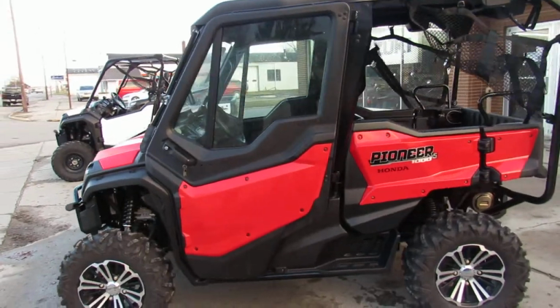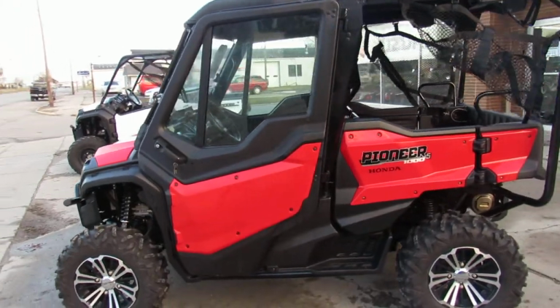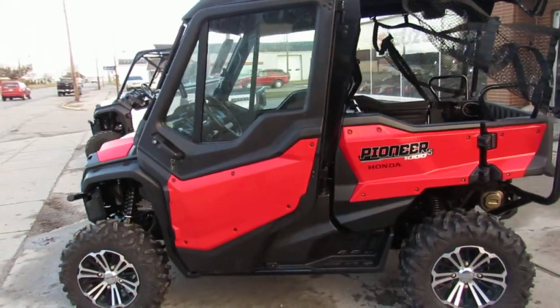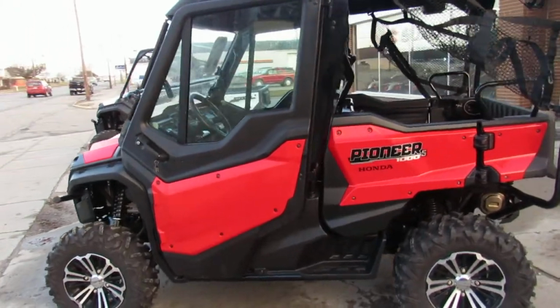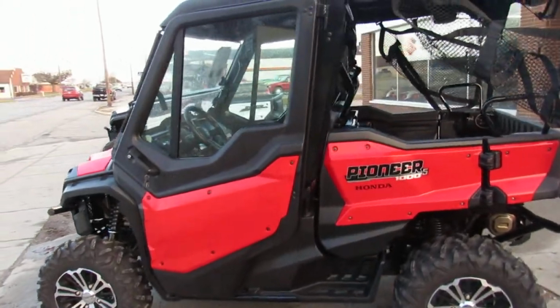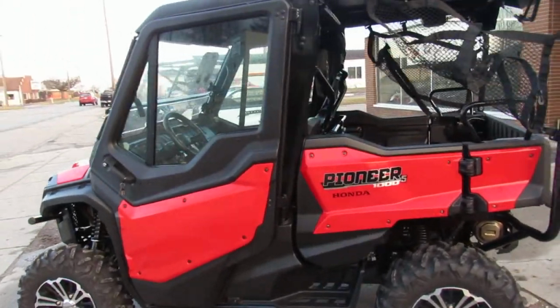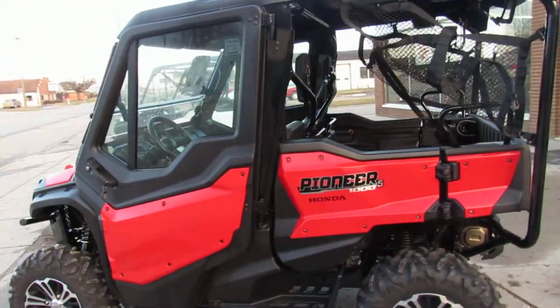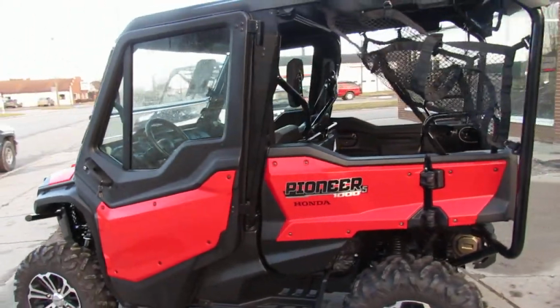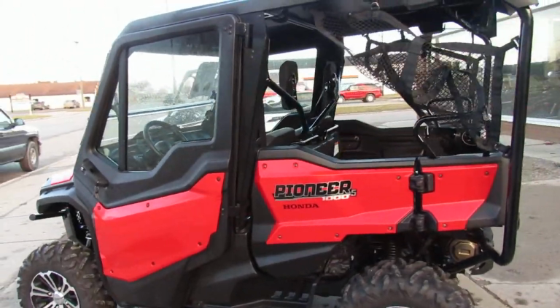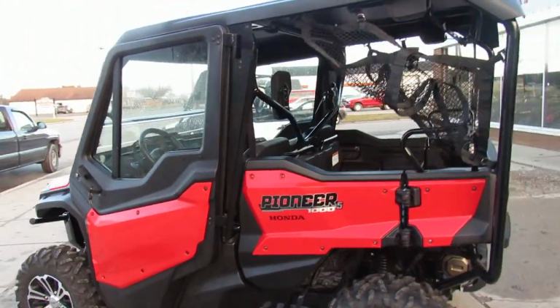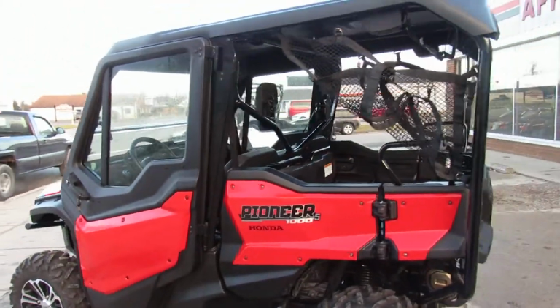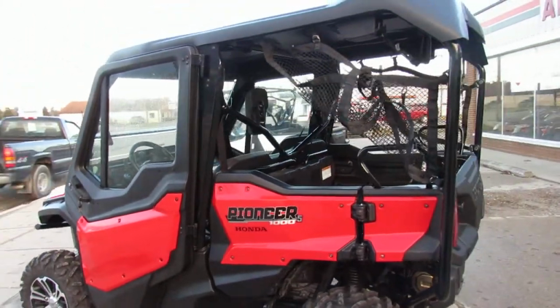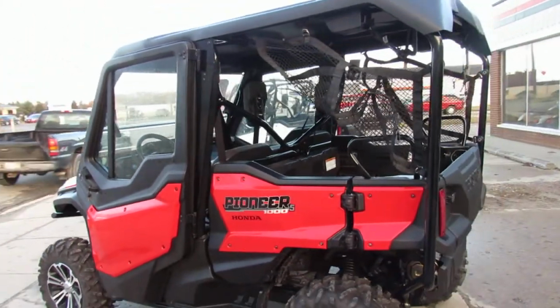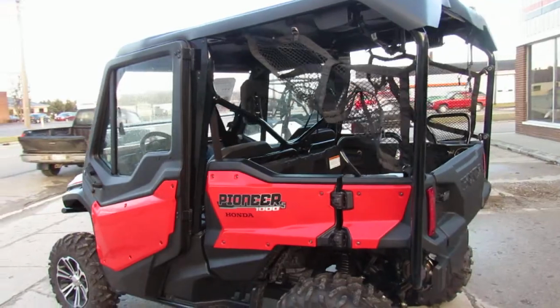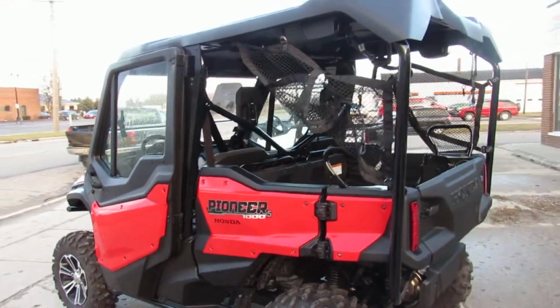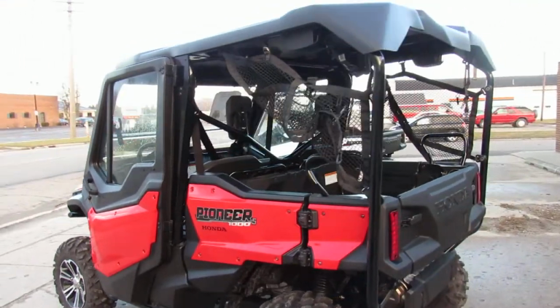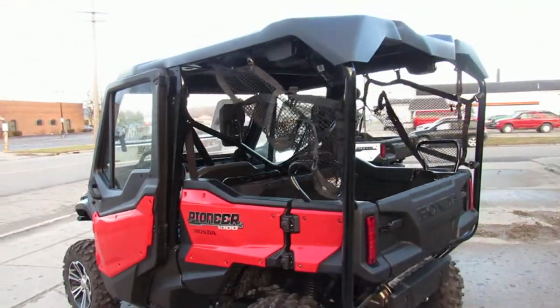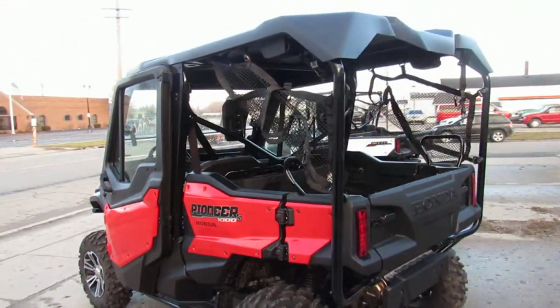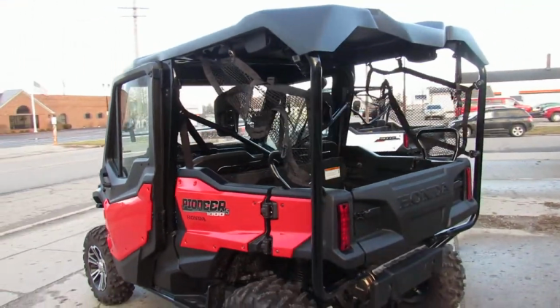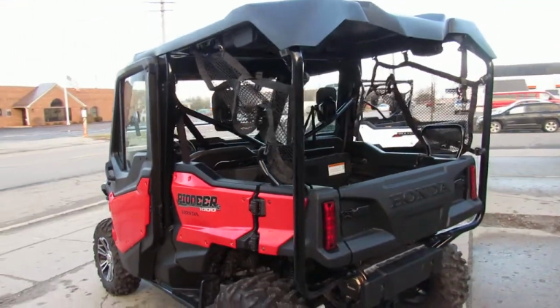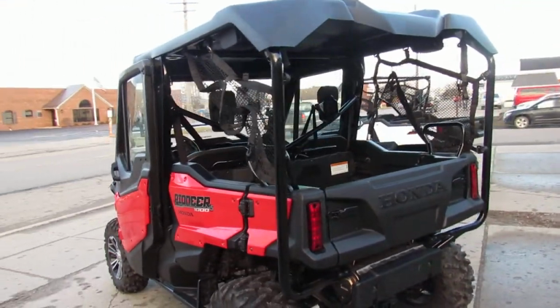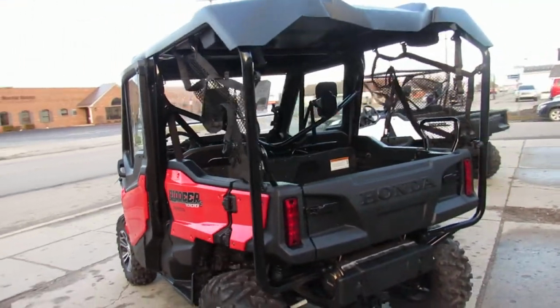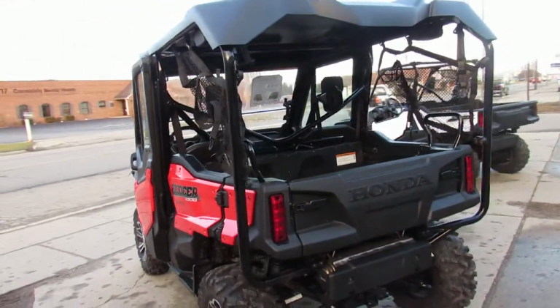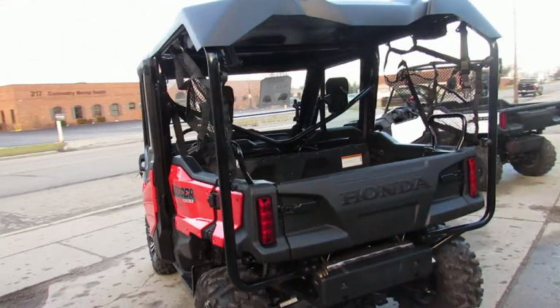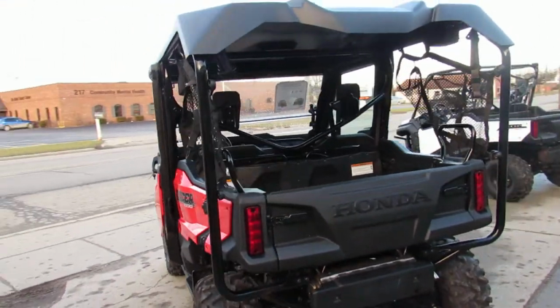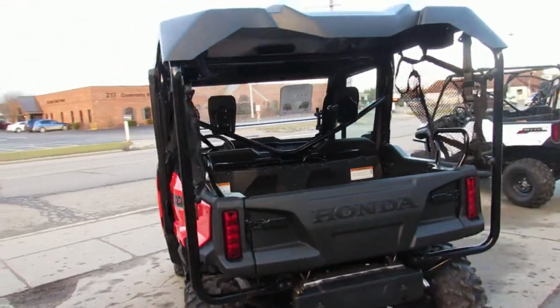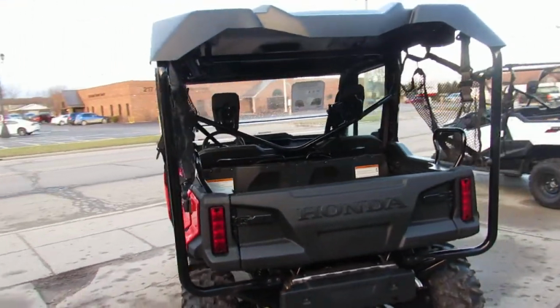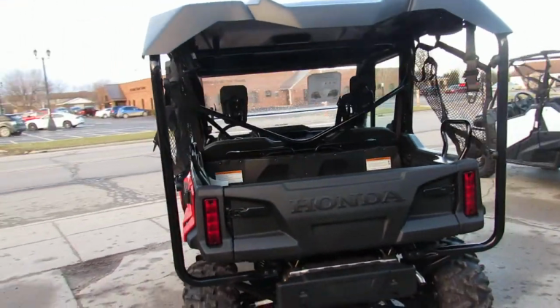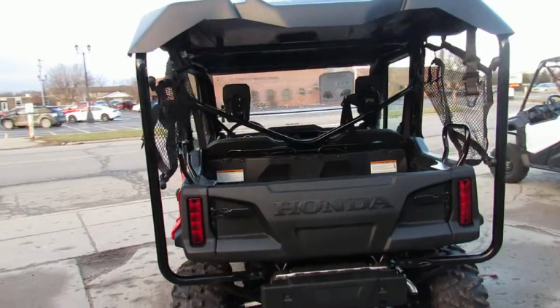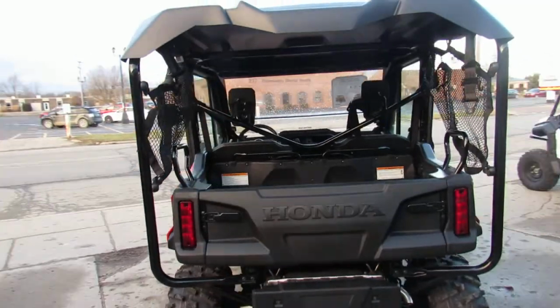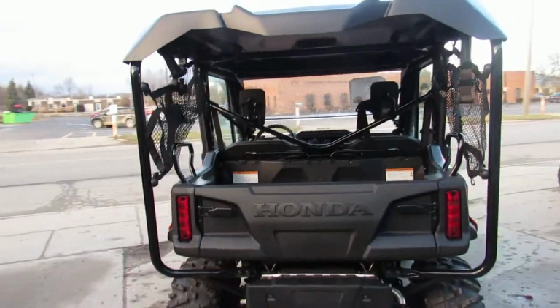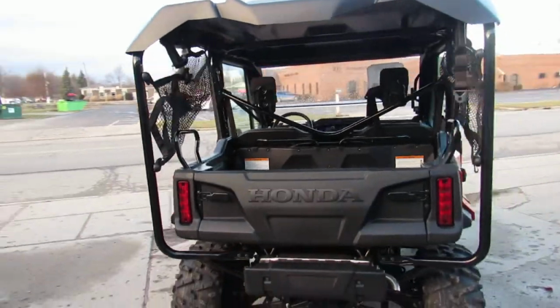Brand new and includes a two-year factory Honda warranty. Give us a call today at 888-RIDE-990. Thanks for checking out the side-by-side.